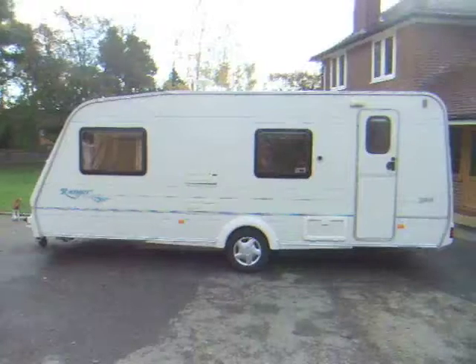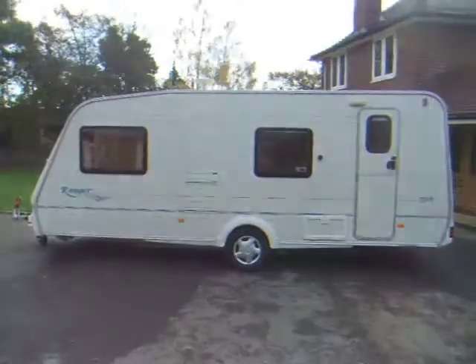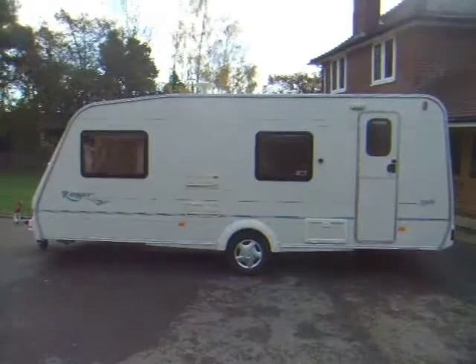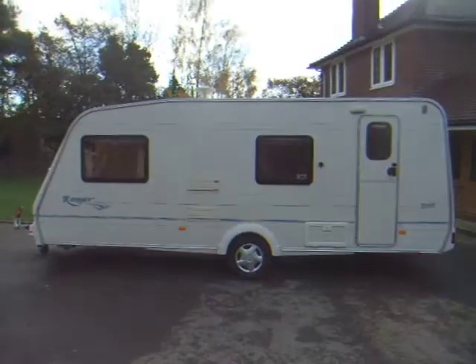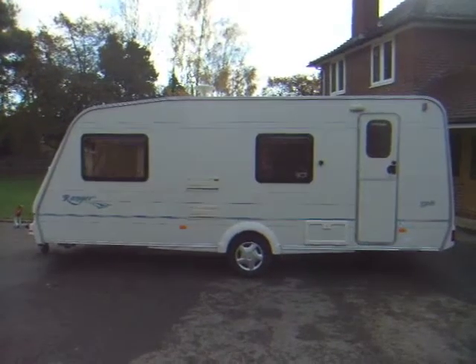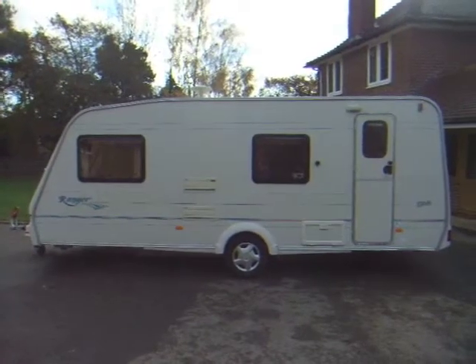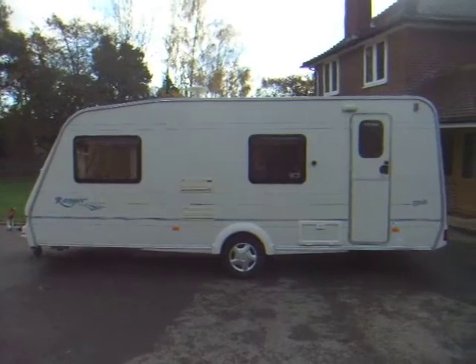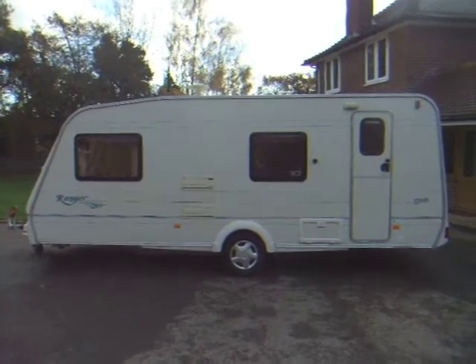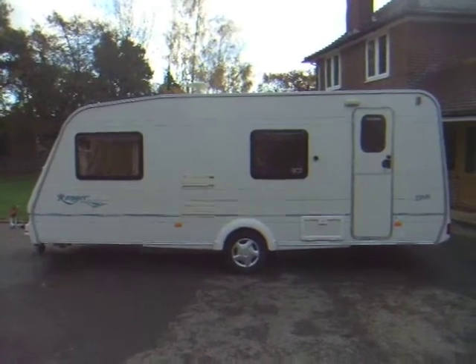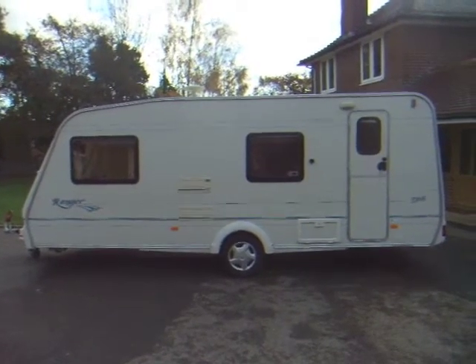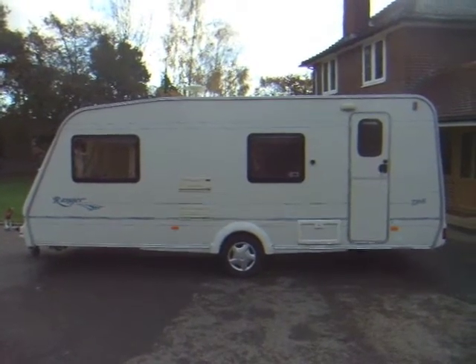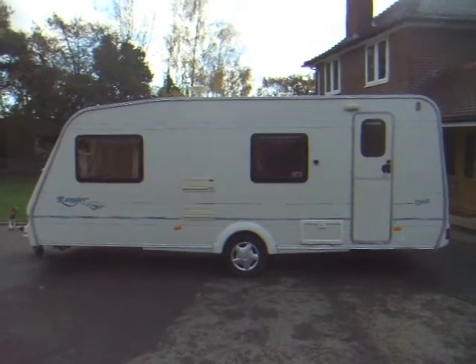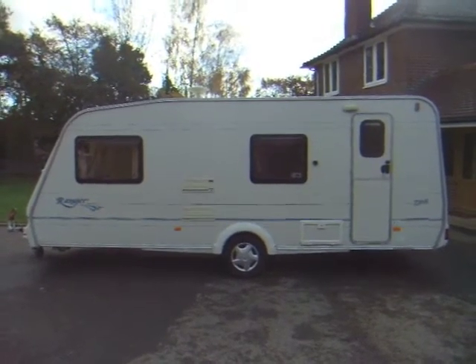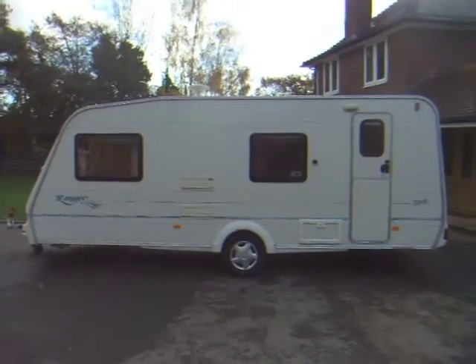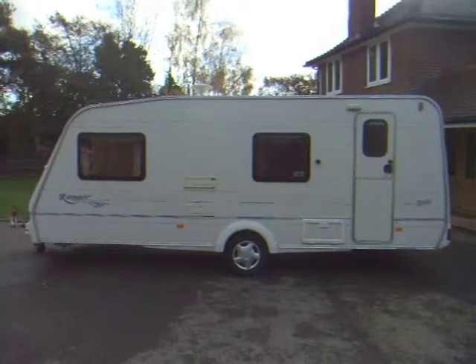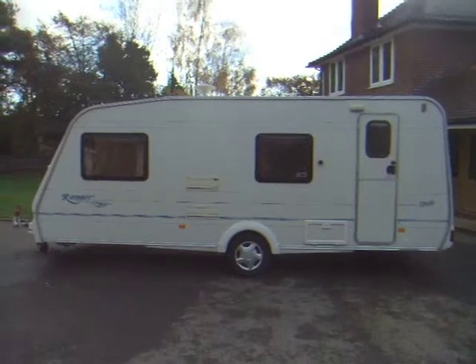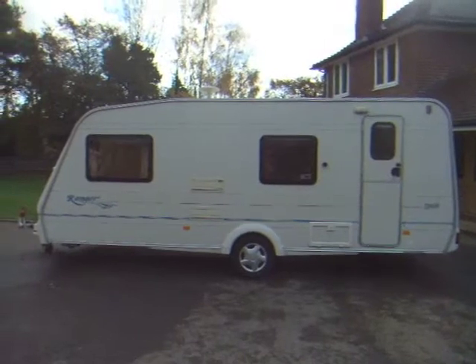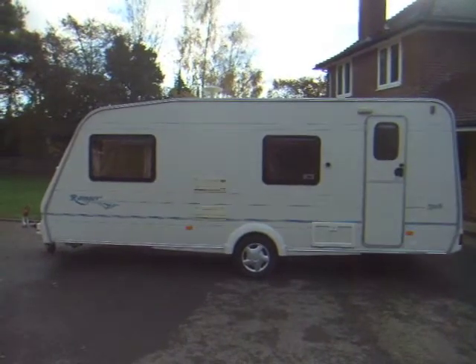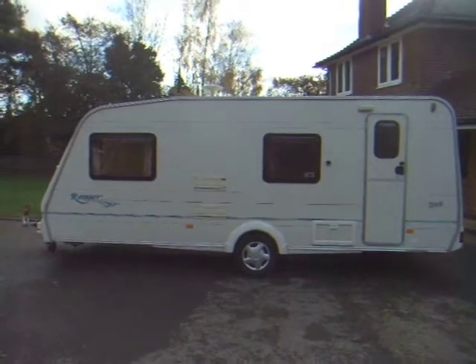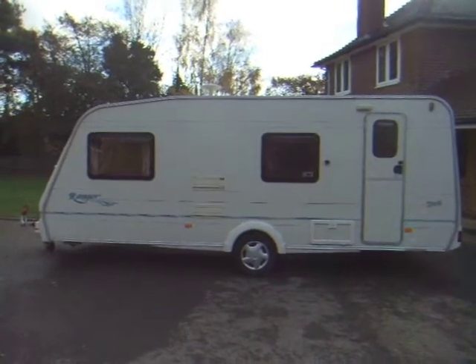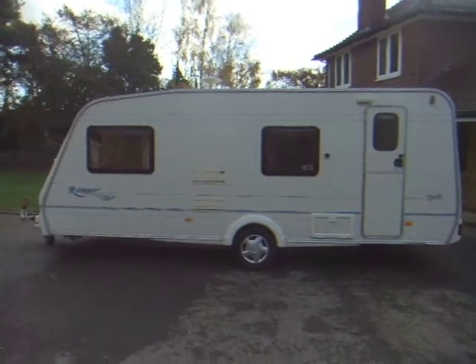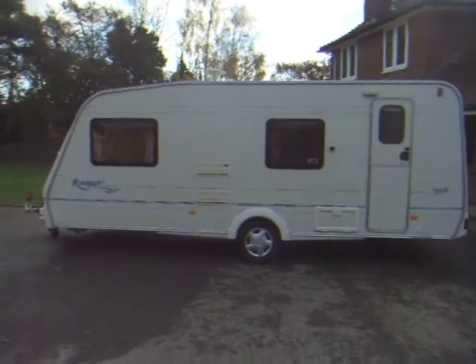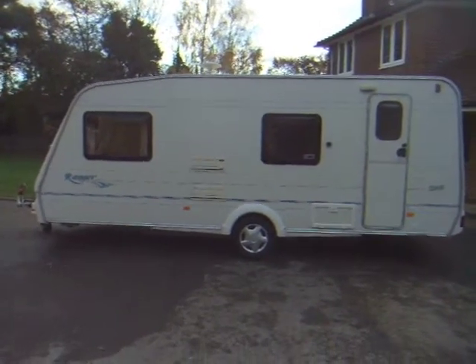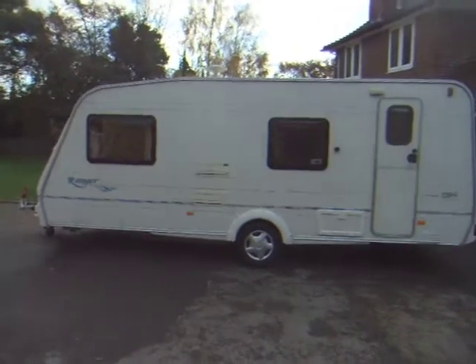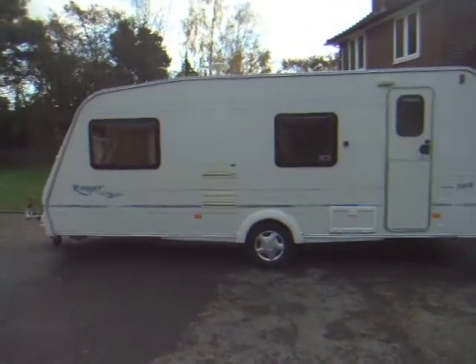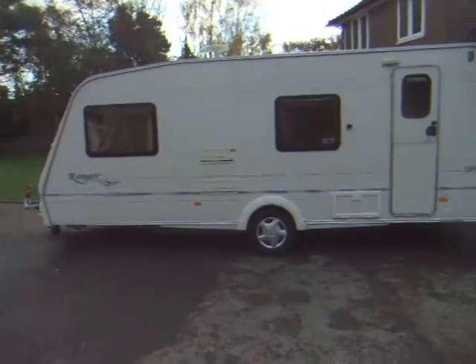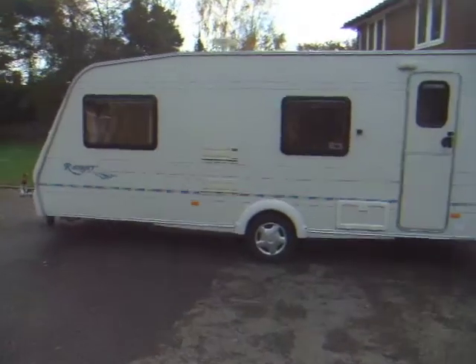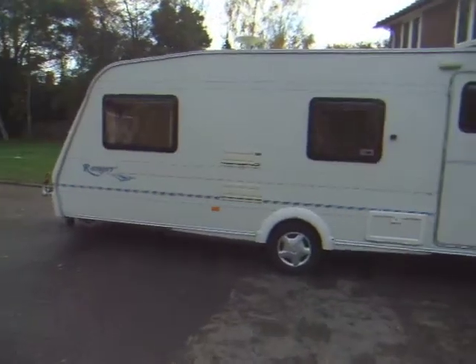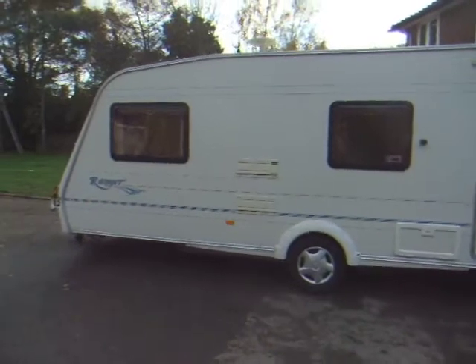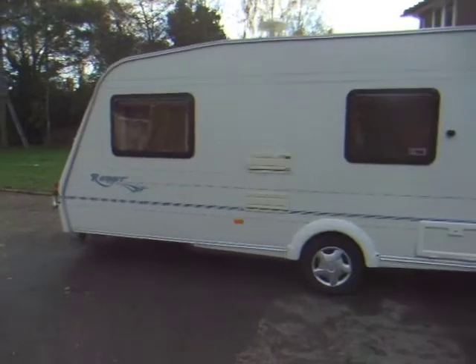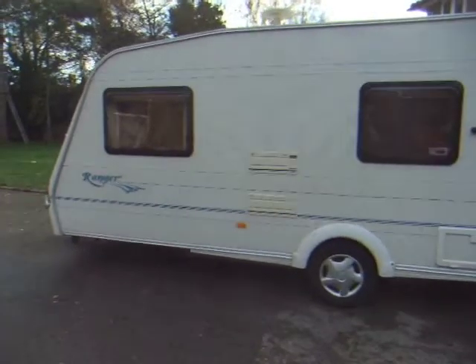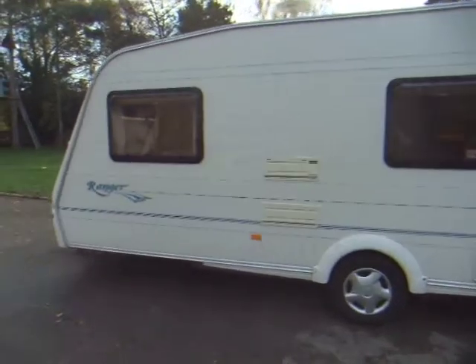This is a 2003 Bailey Ranger 550 six-berth. It's got fixed bunks at the rear. I'm going to start off by walking you around the outside.